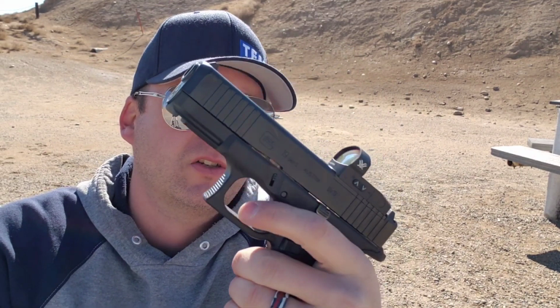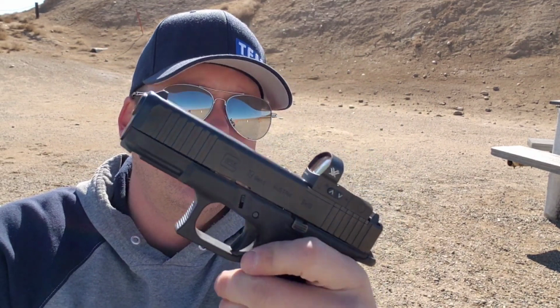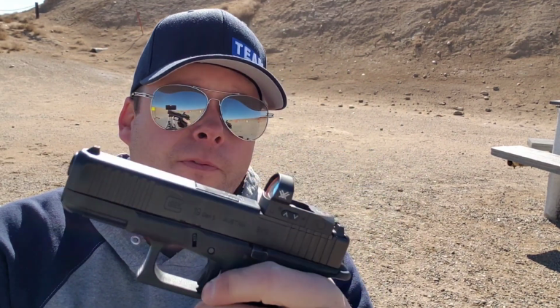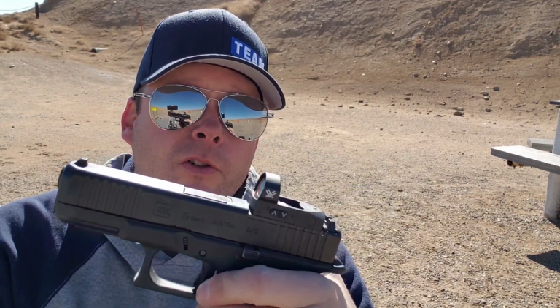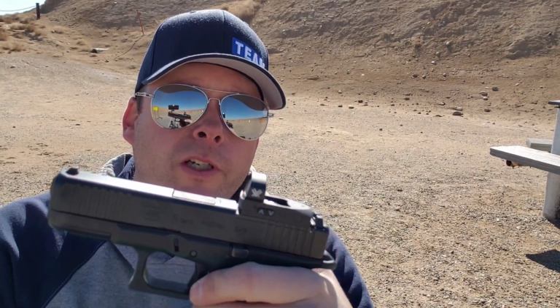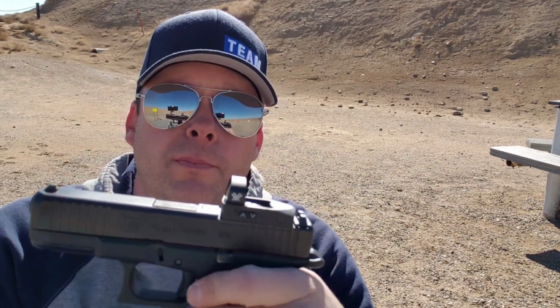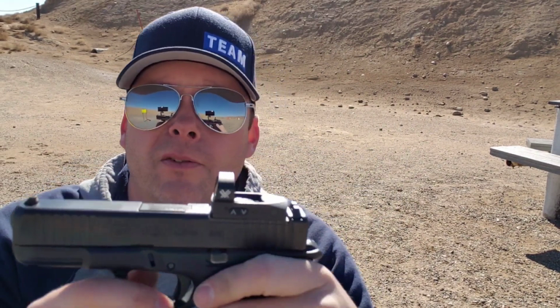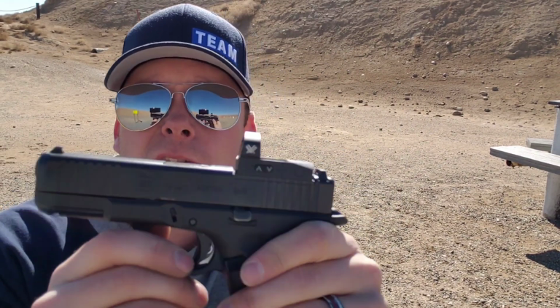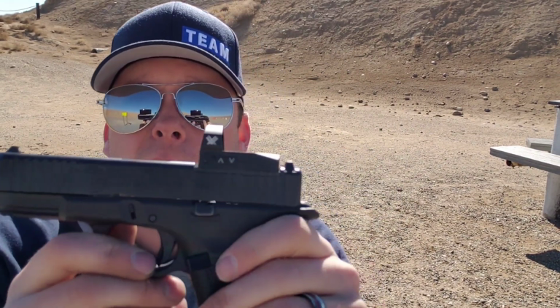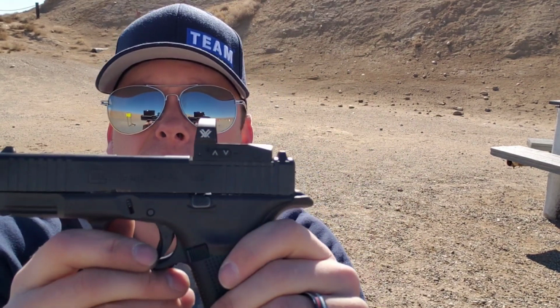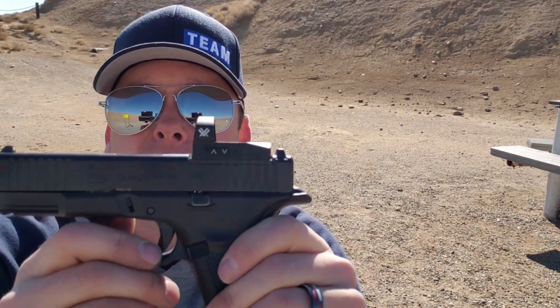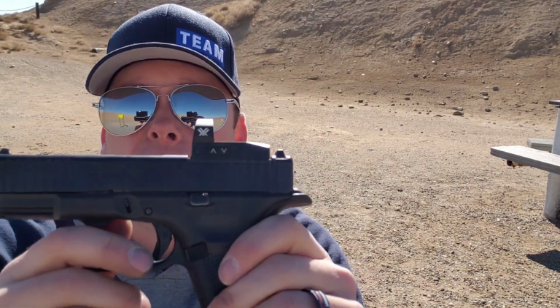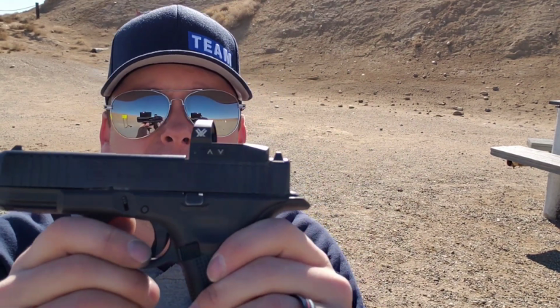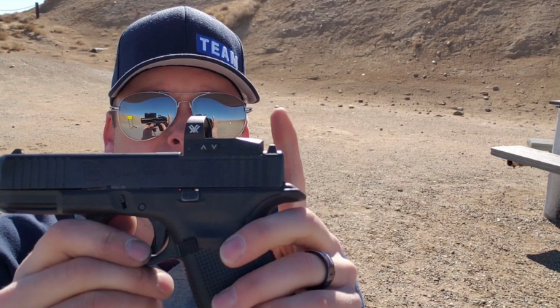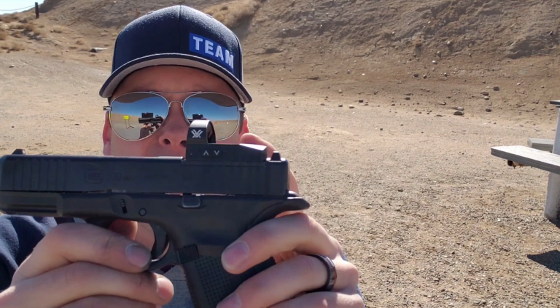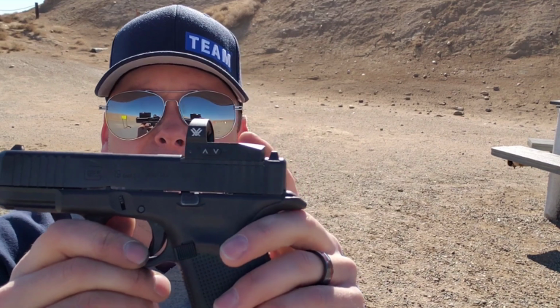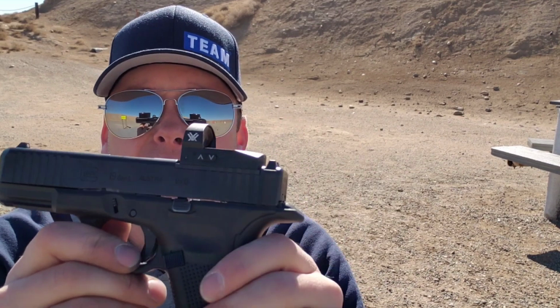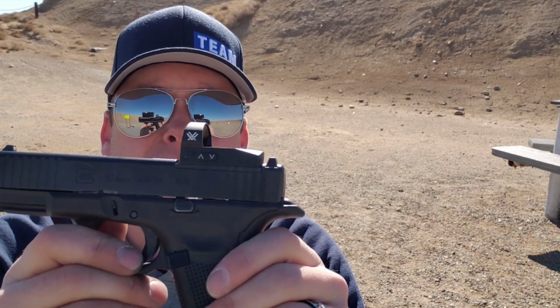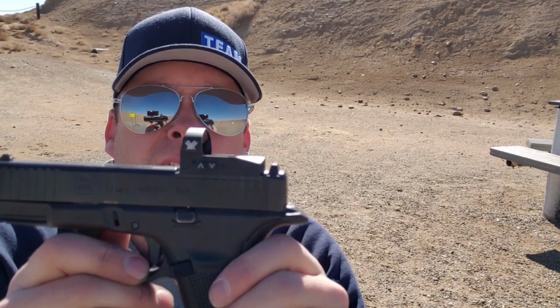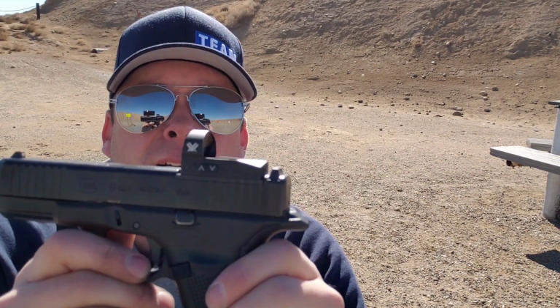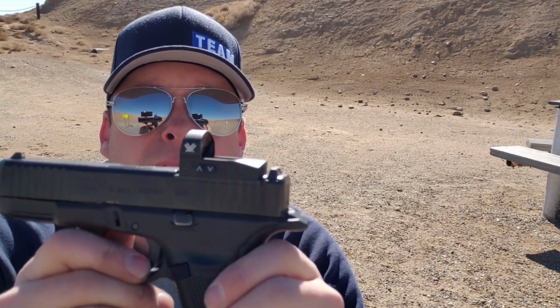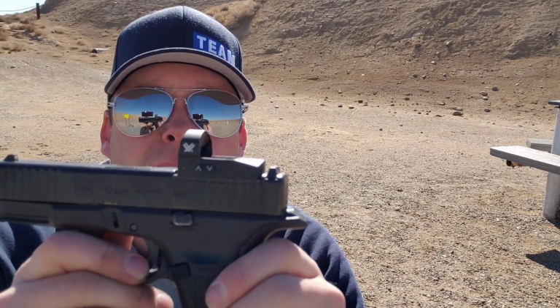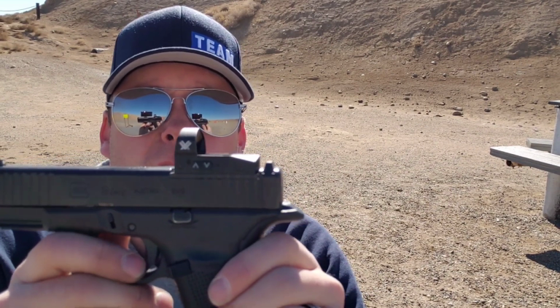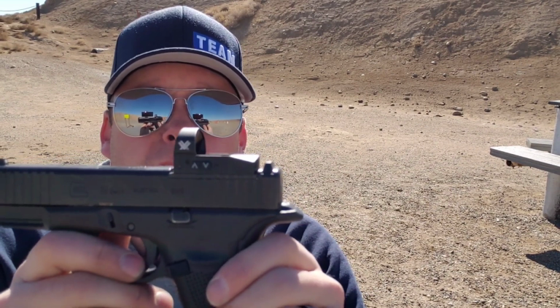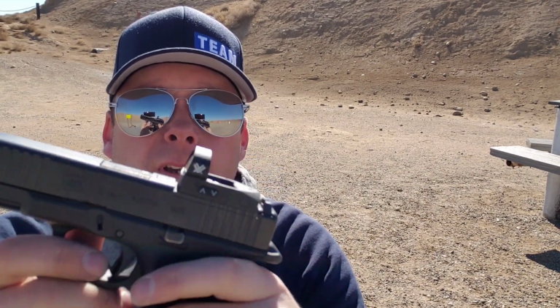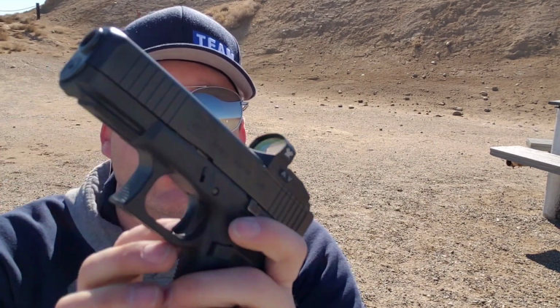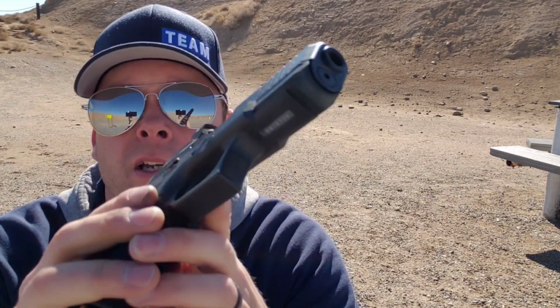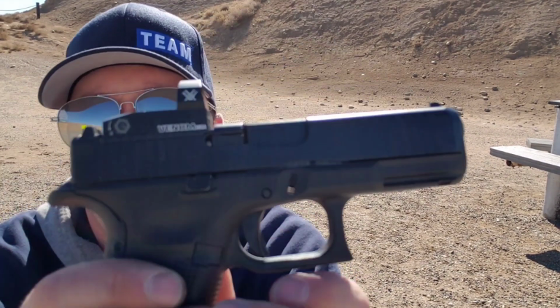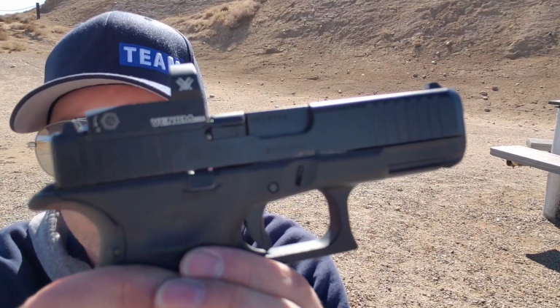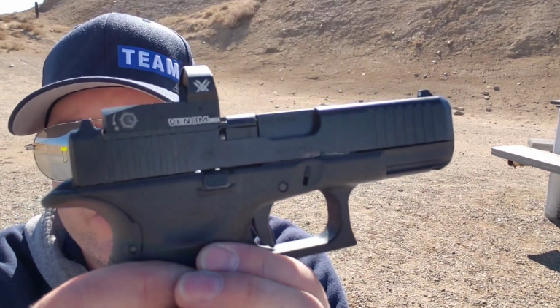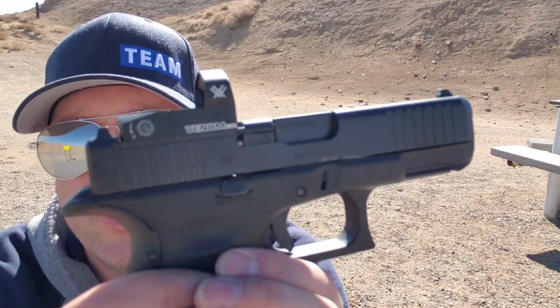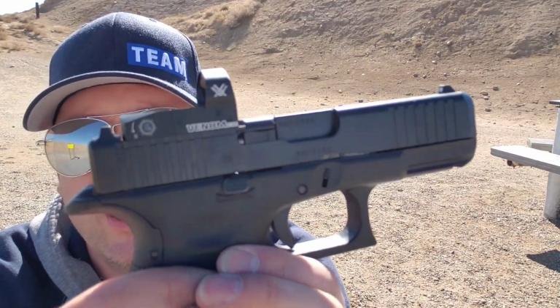It does come with a front Picatinny rail, just like your regular Glock 19 Gen 3, 4, or 5. Anyway, the video is really going to be about the MOS part of this — the red dot on the top. It's a Vortex Venom 3 MOA dot.